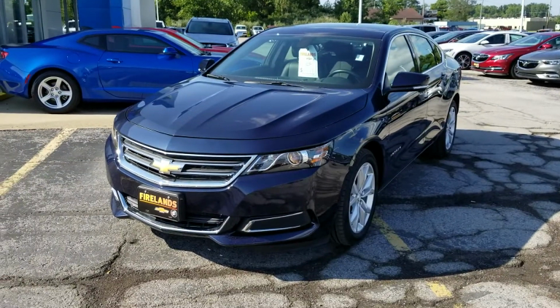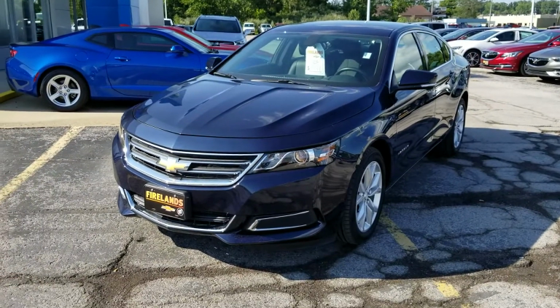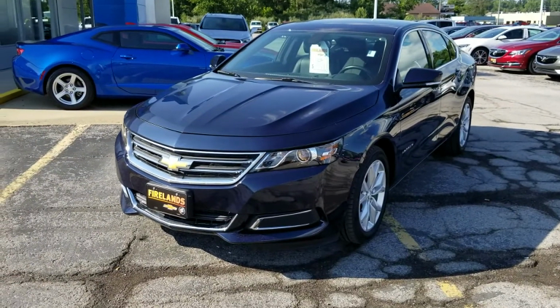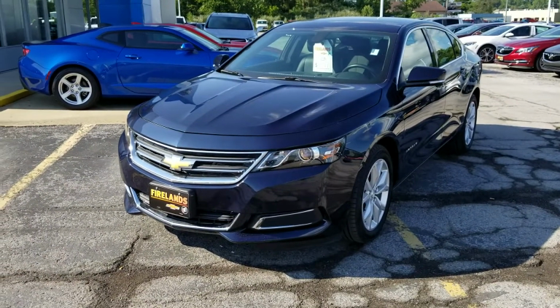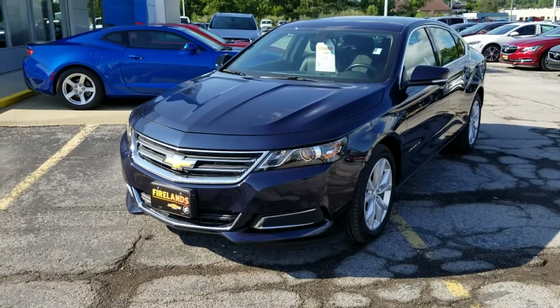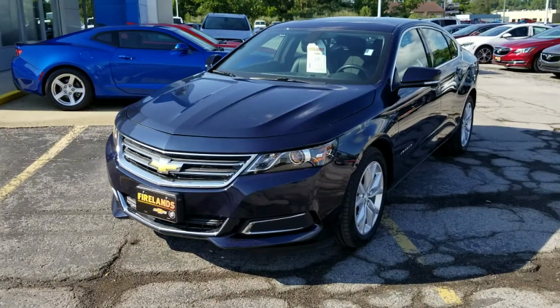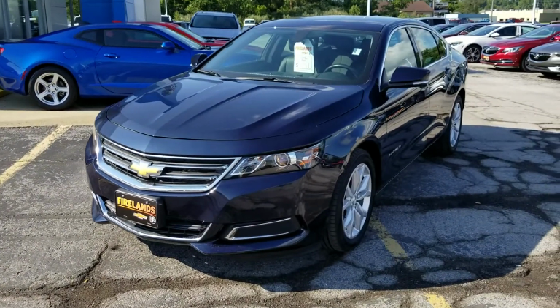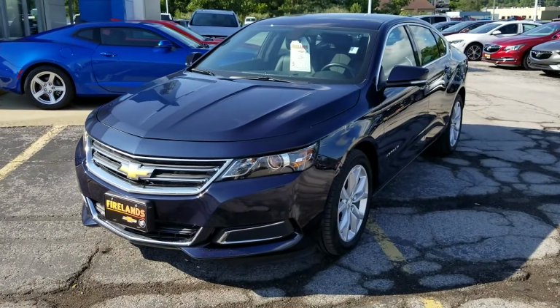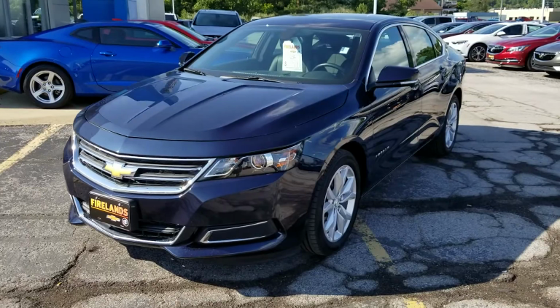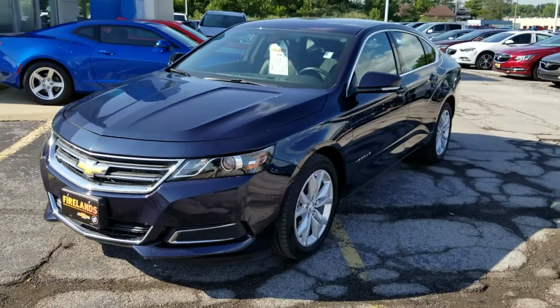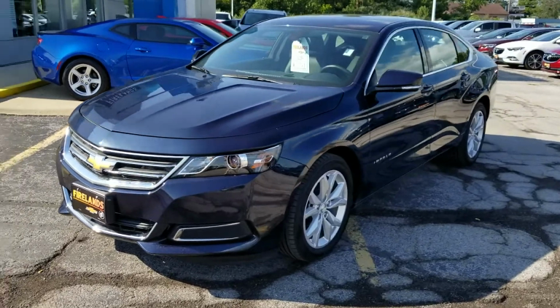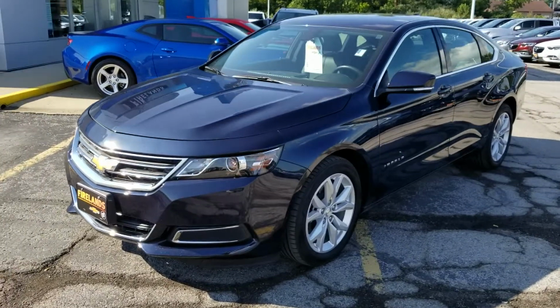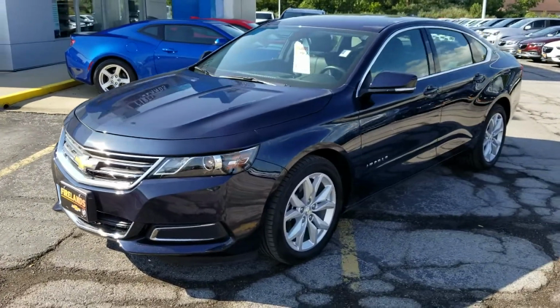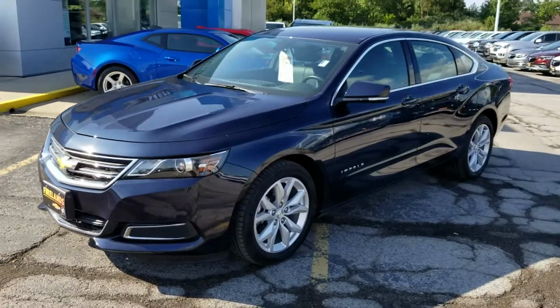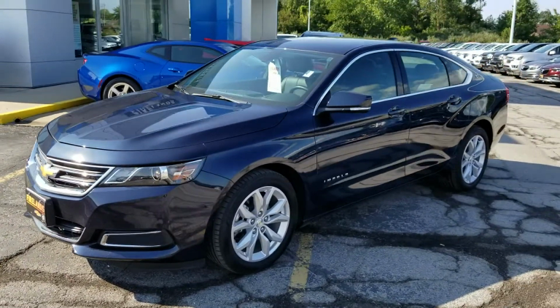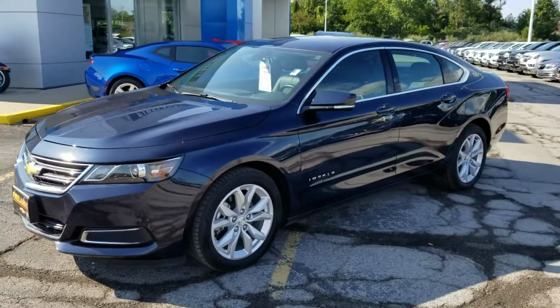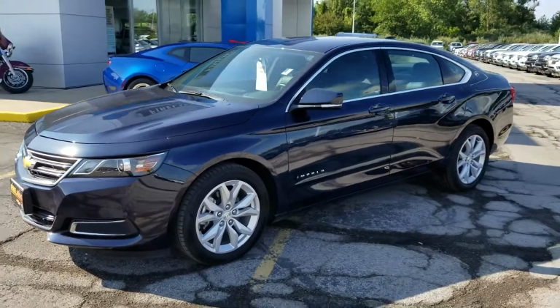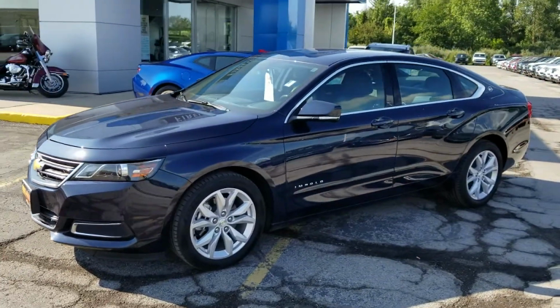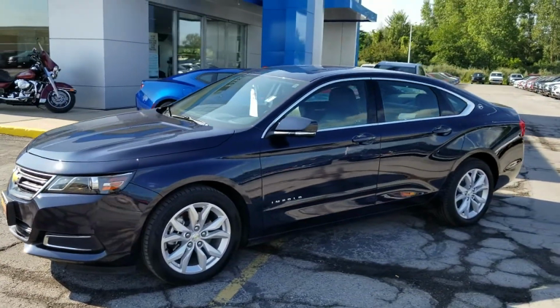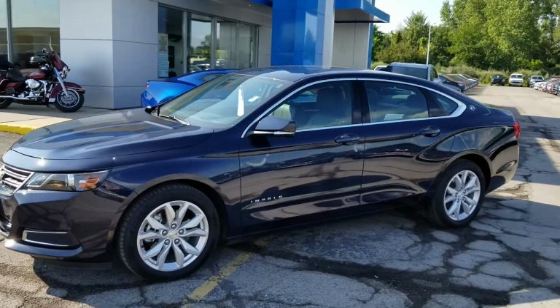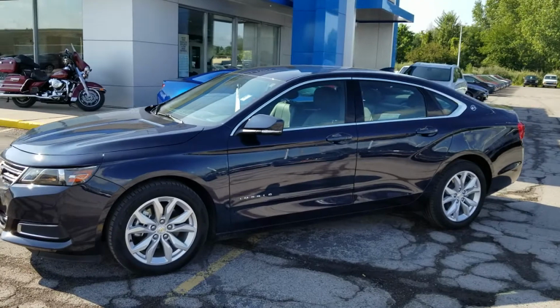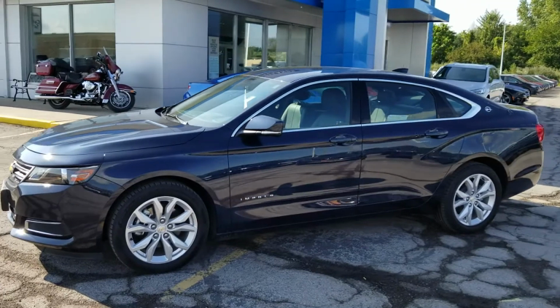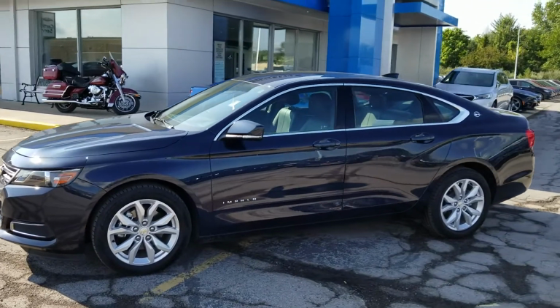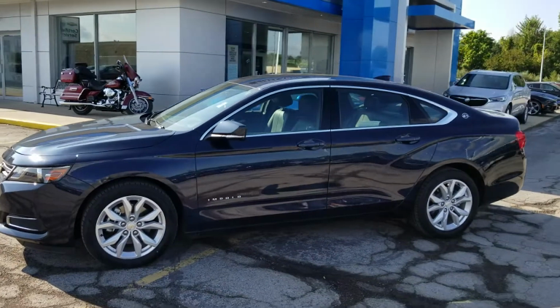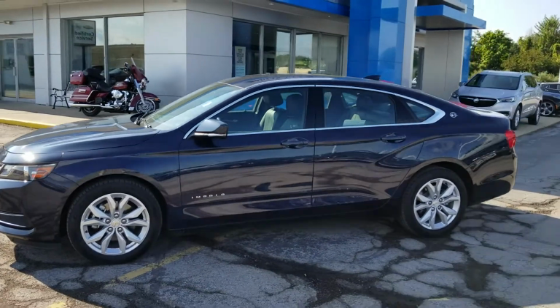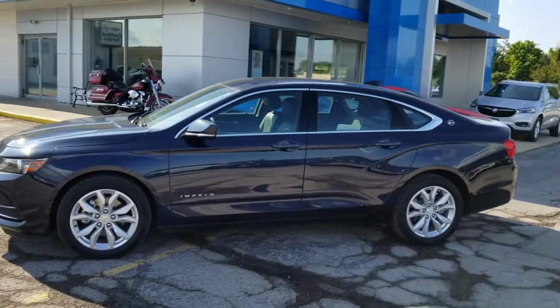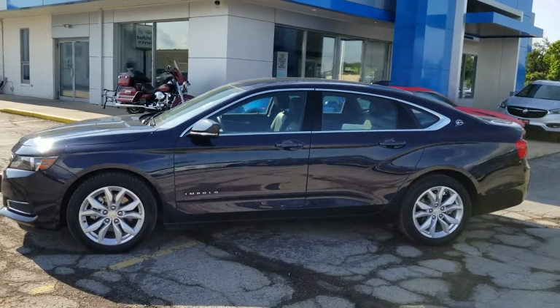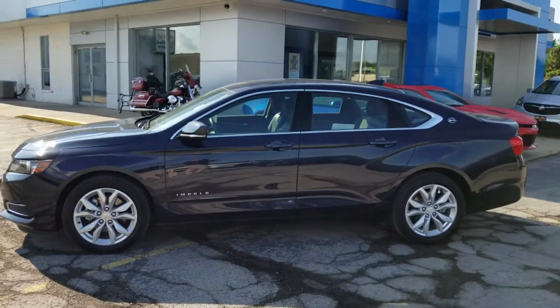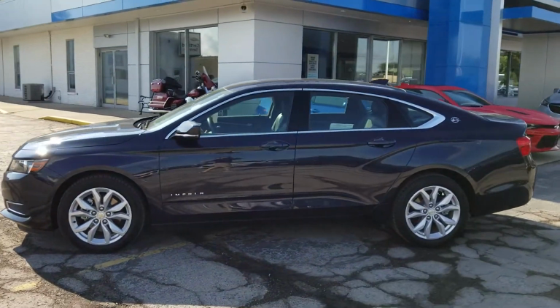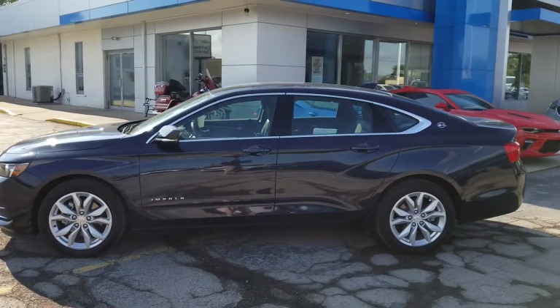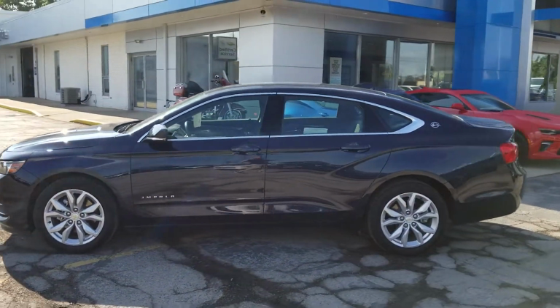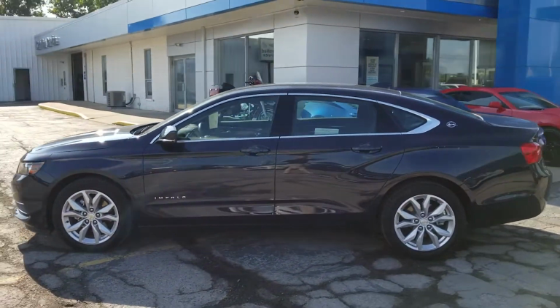Morning Mr. Hoagland. Jack Larraway here again from Firelands Chevy. Thanks for the time on the phone just now. Wanted to send you a real quick video of the Impala on the lot so you can see how clean it is and hopefully answer any questions that you may have.